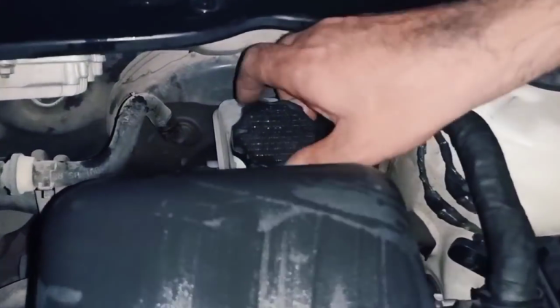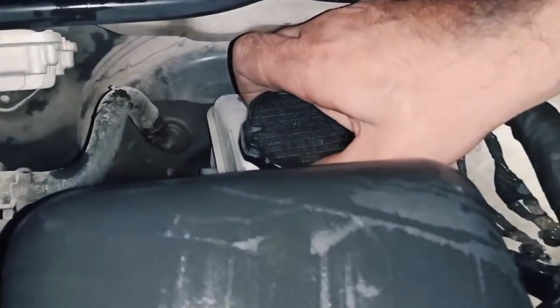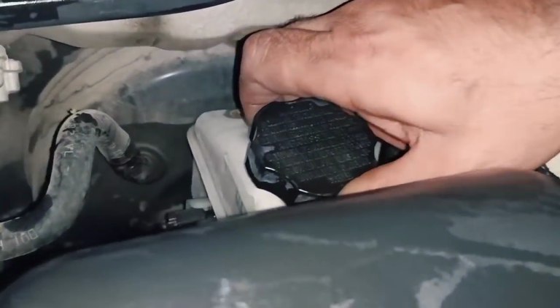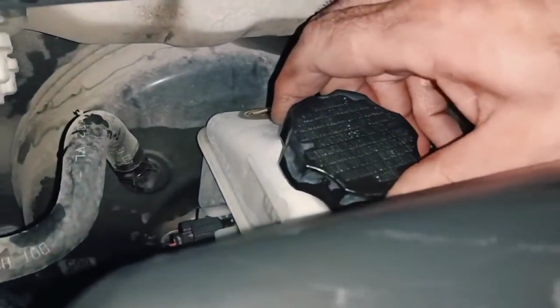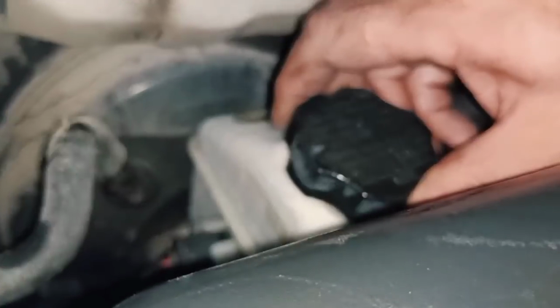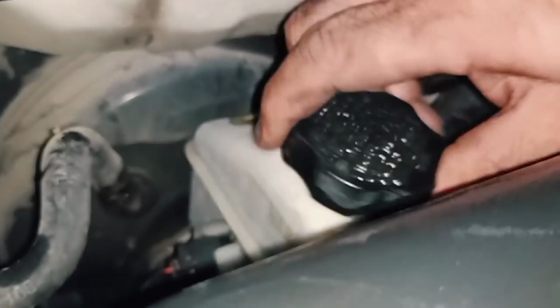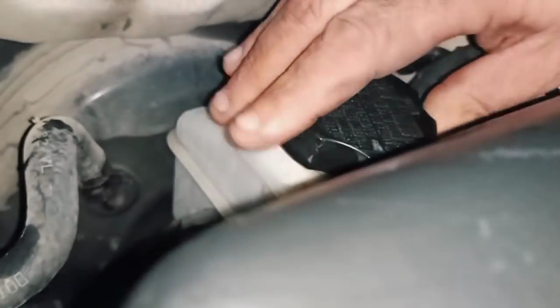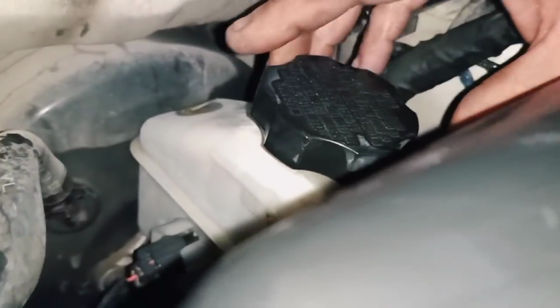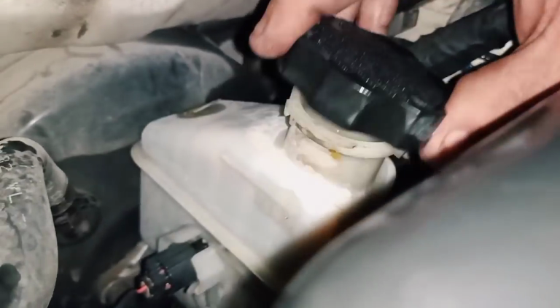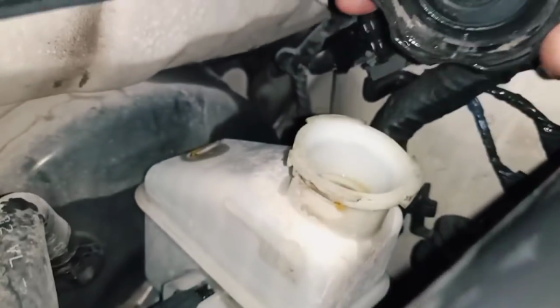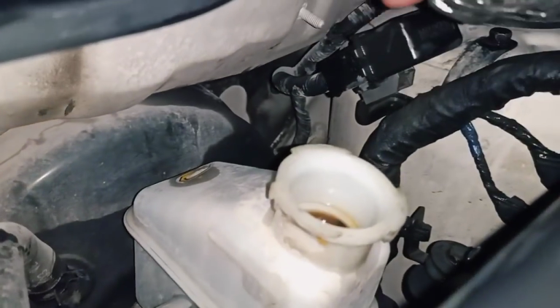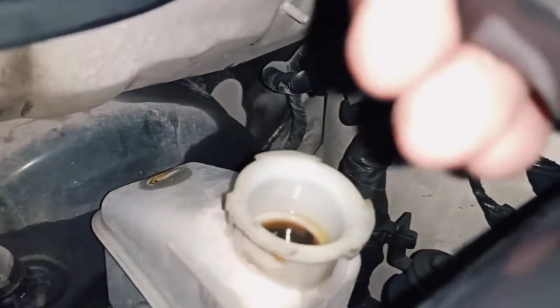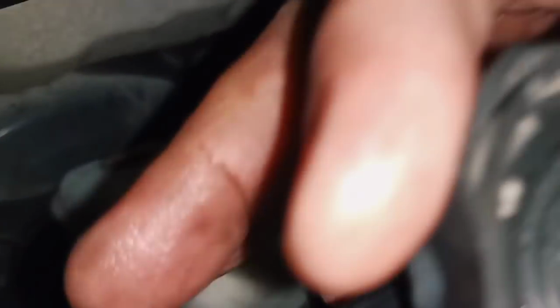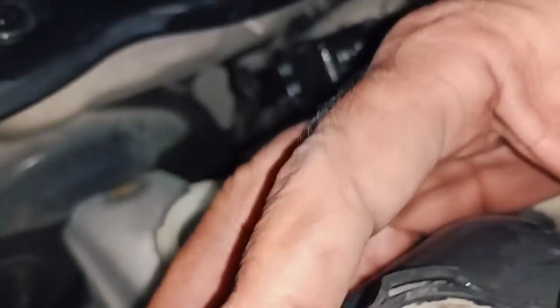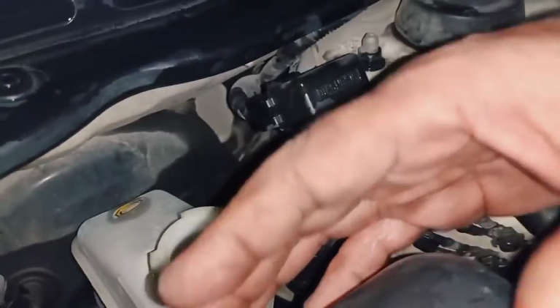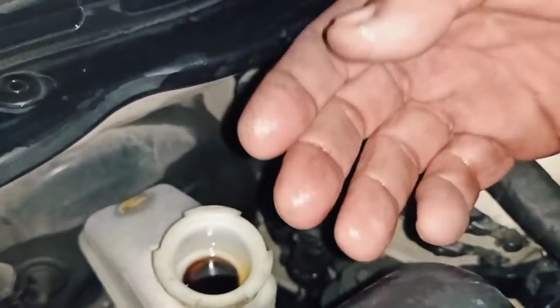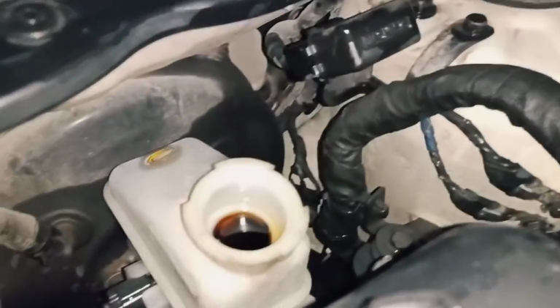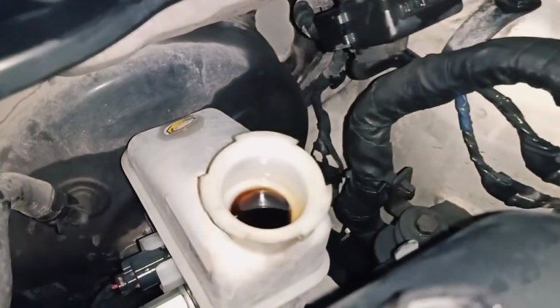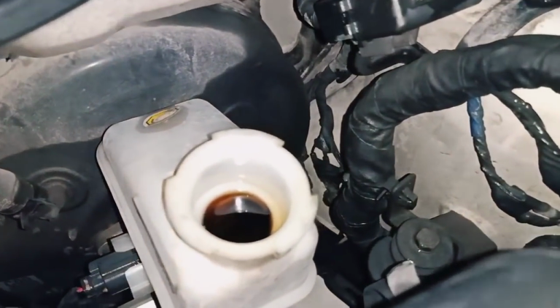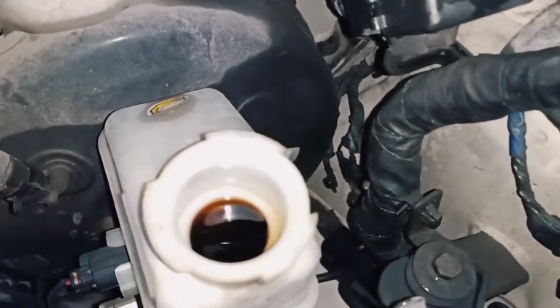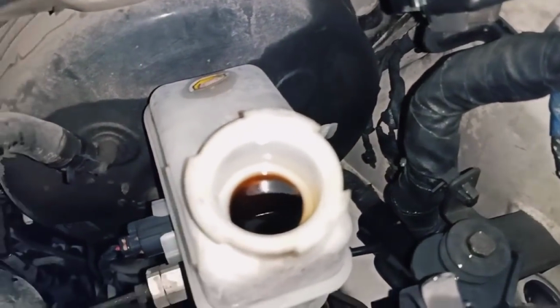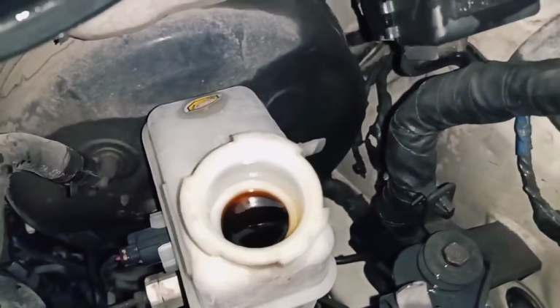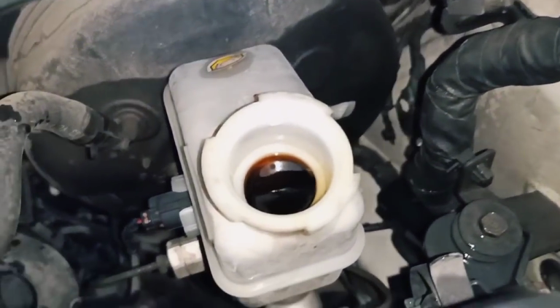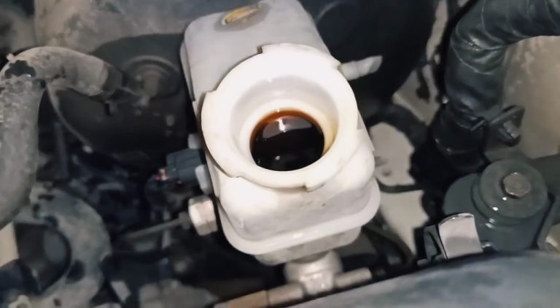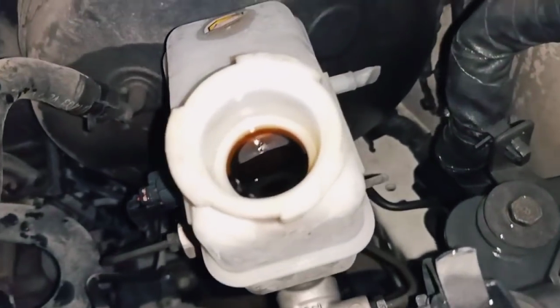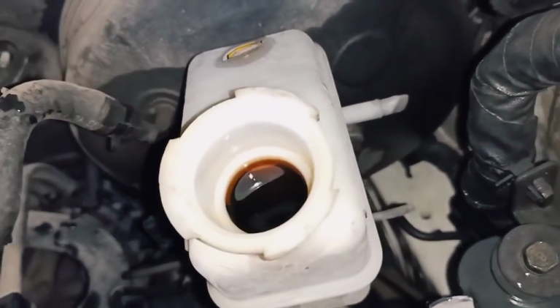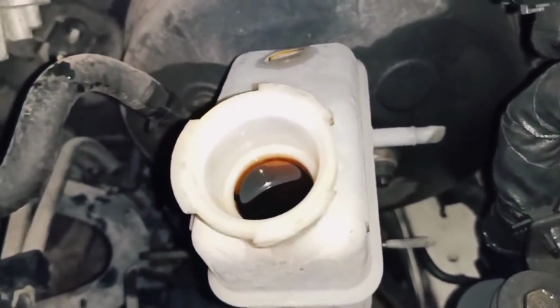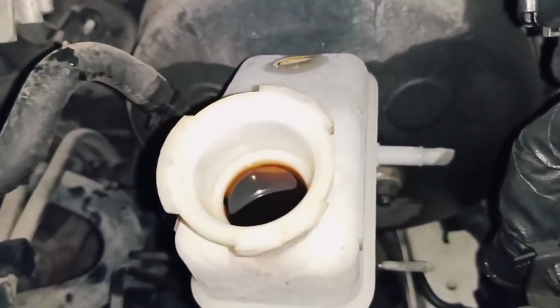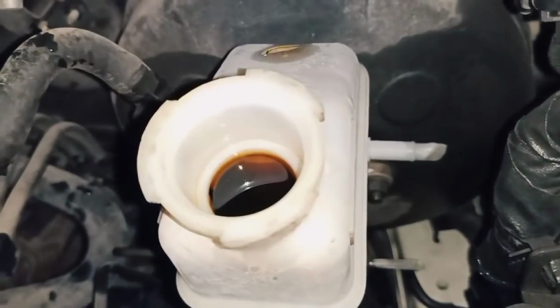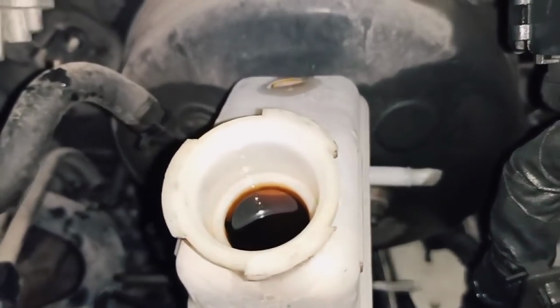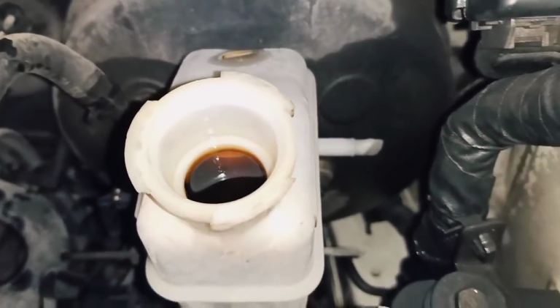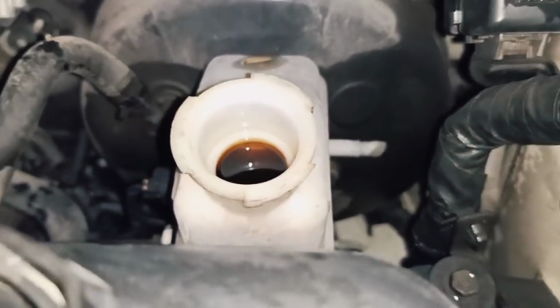You have to open the brake fluid cap first, so whenever you release the brake pads and press the piston, the oil will come up.